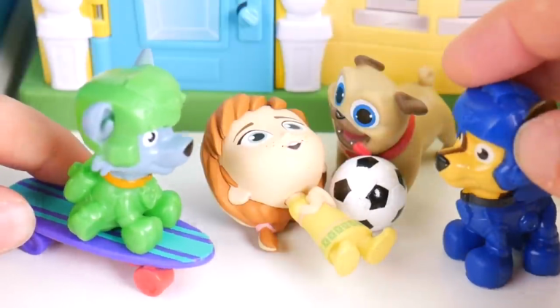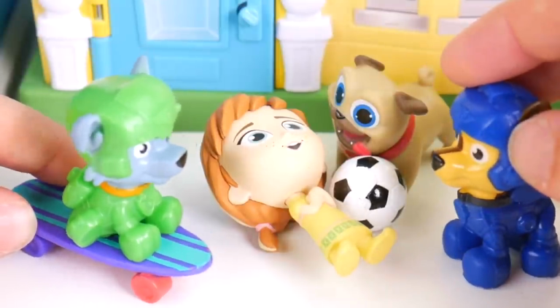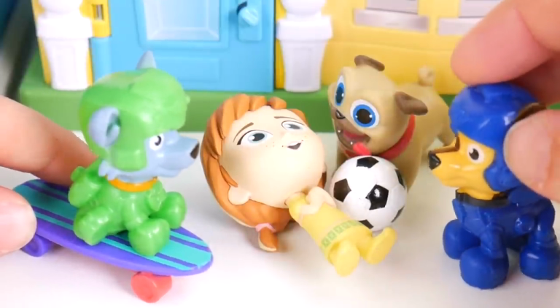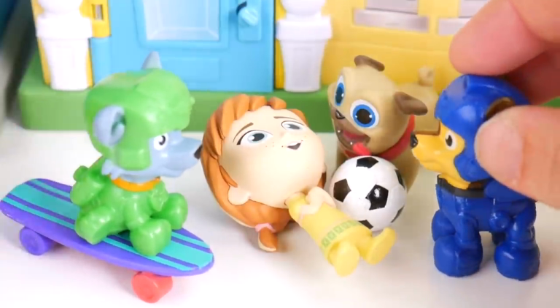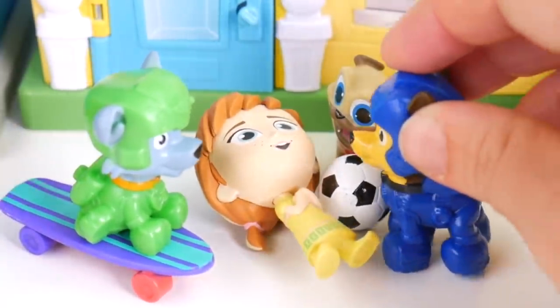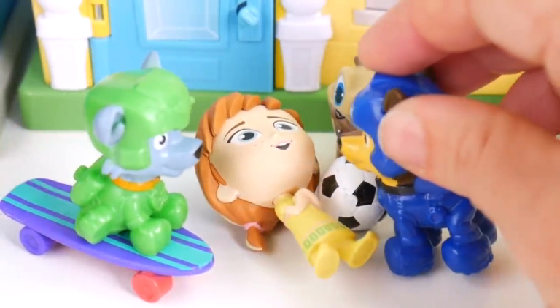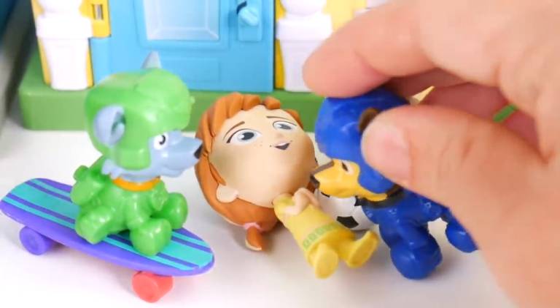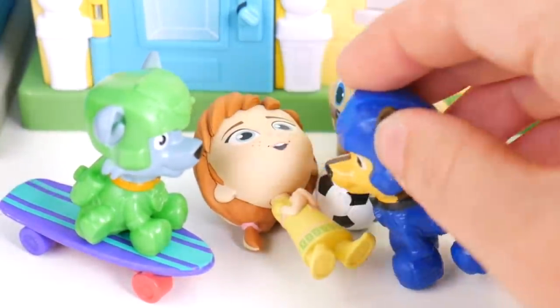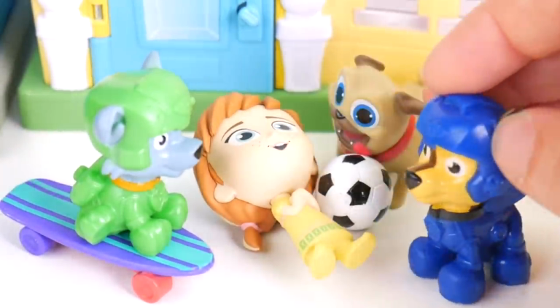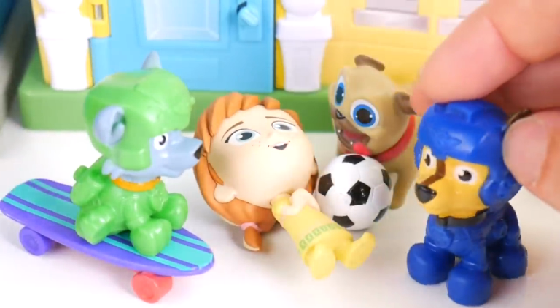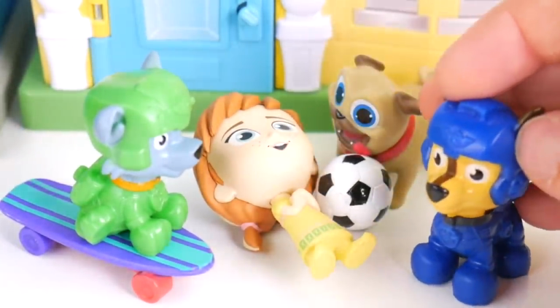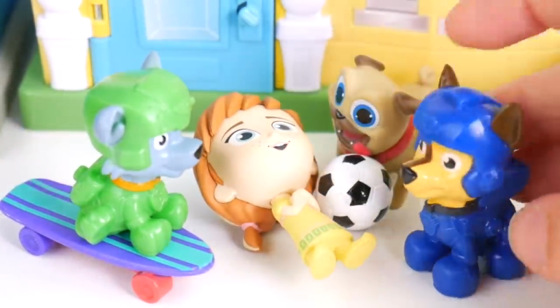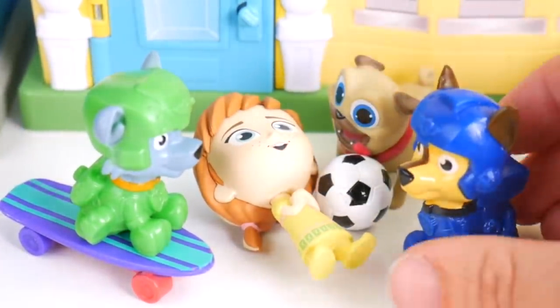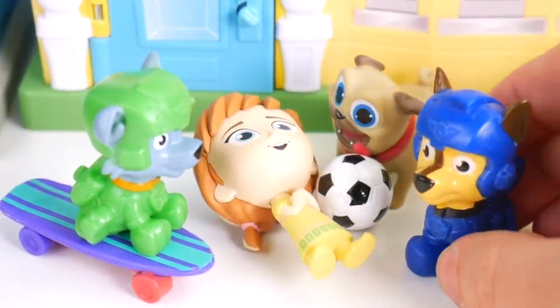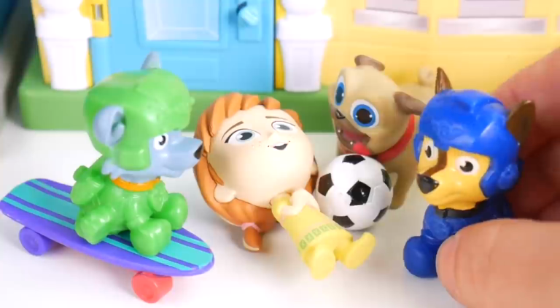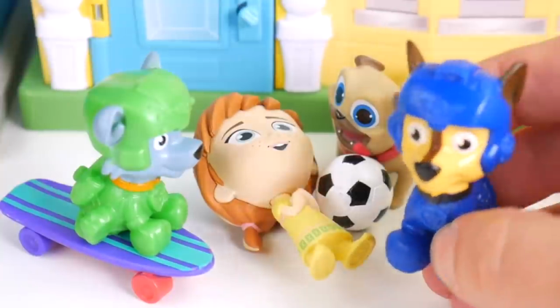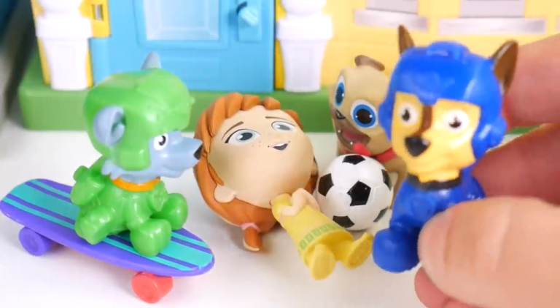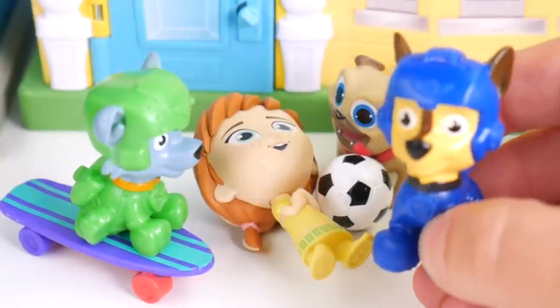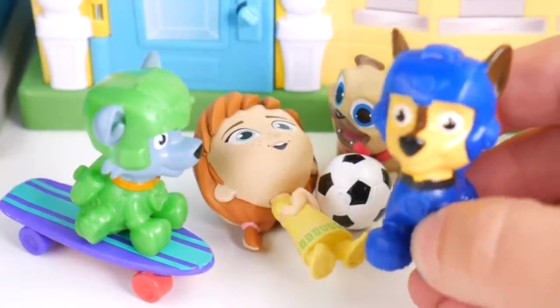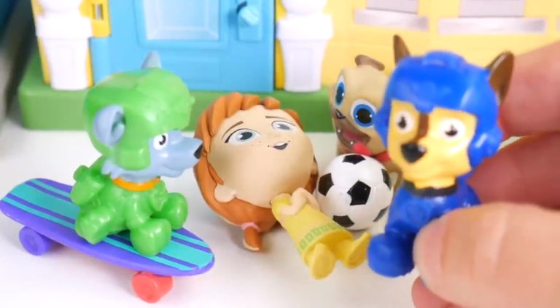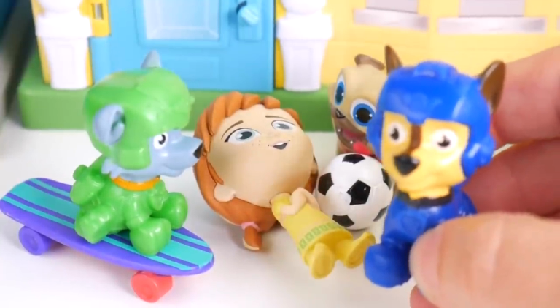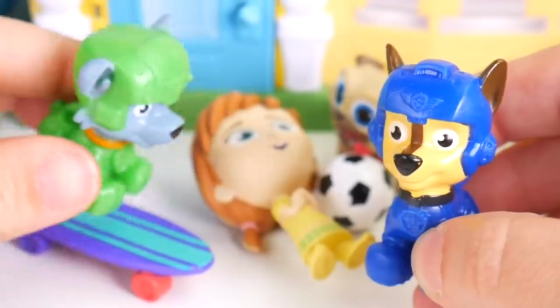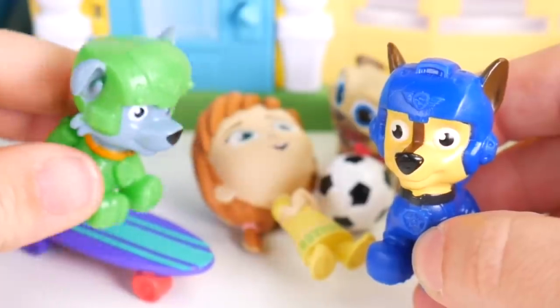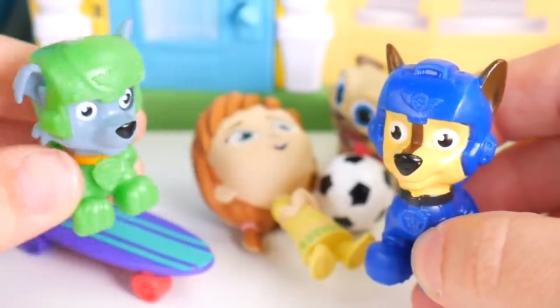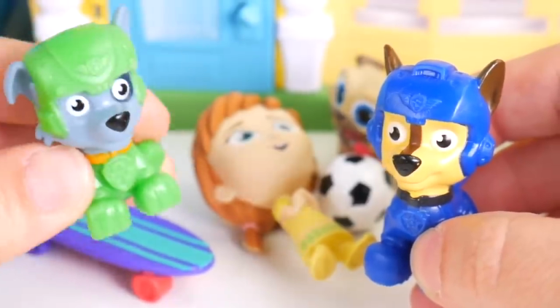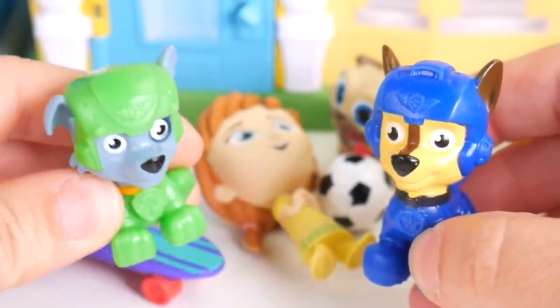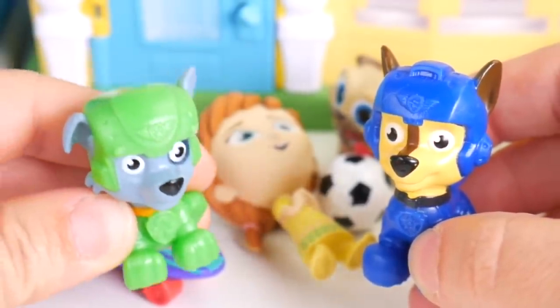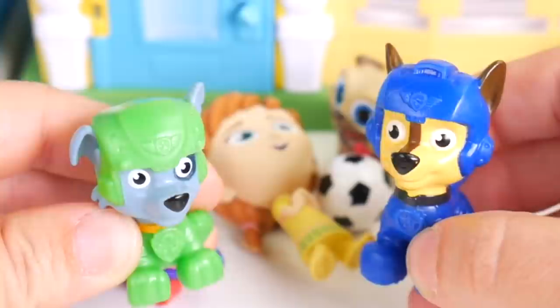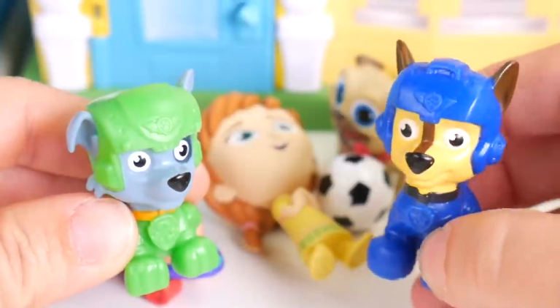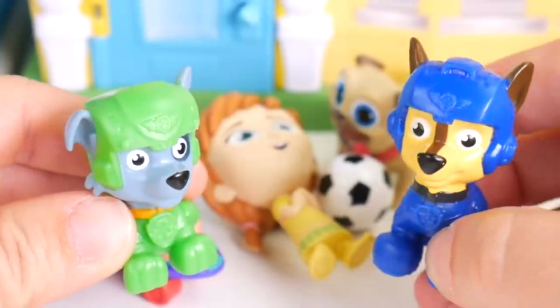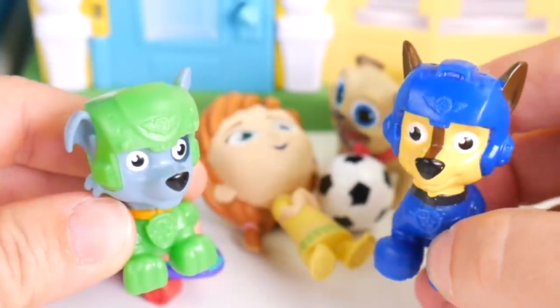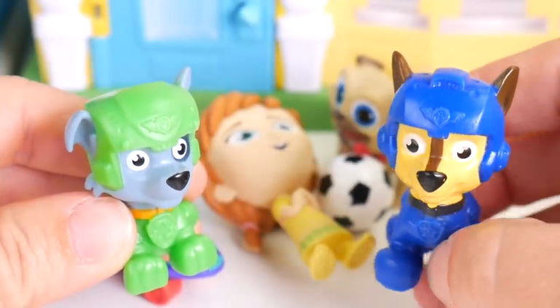What do you think is wrong with her, Chase? Let me sniff. Uh-oh. I think she's got a case of slime belly. What? Not slime belly? Yeah, we better get her some help now.